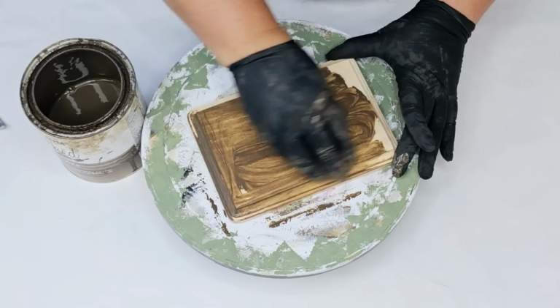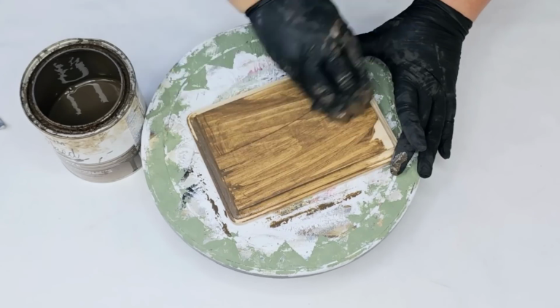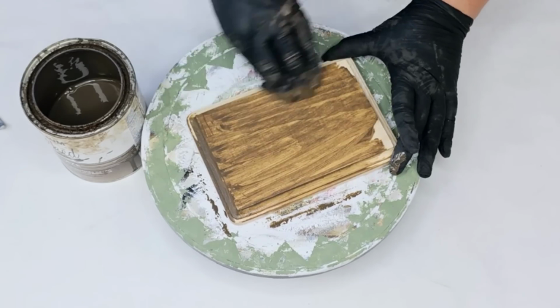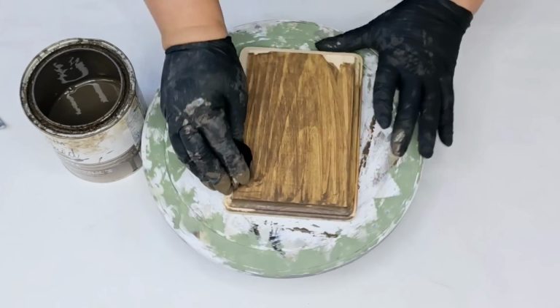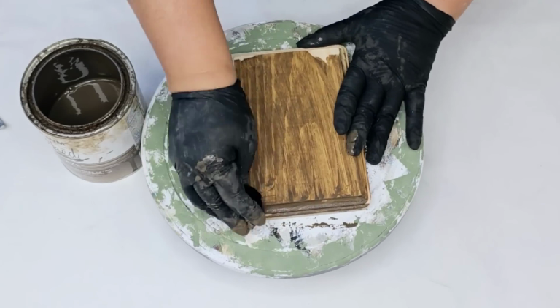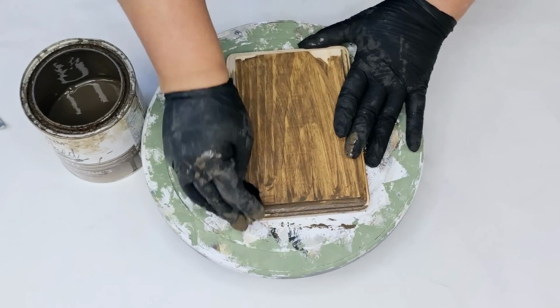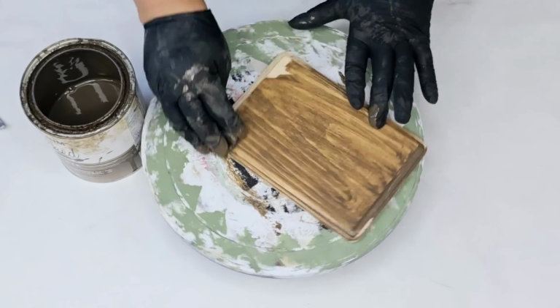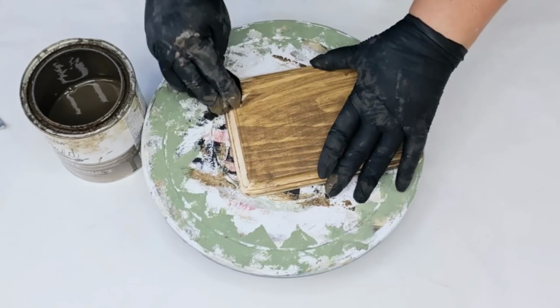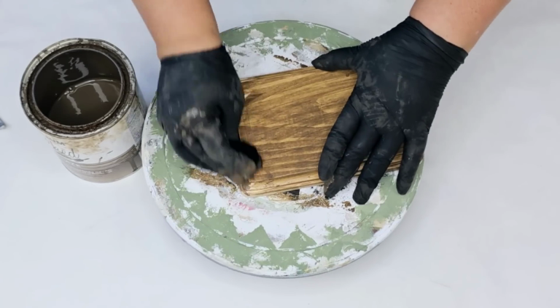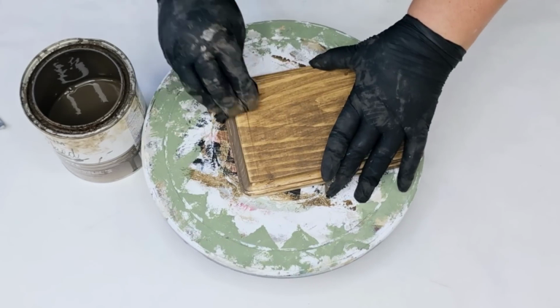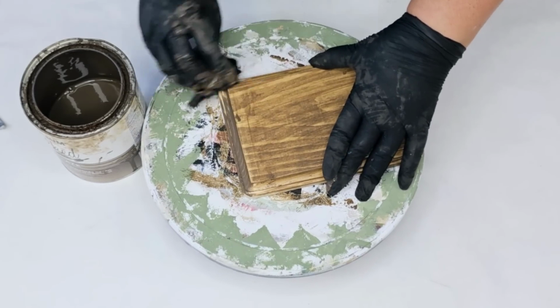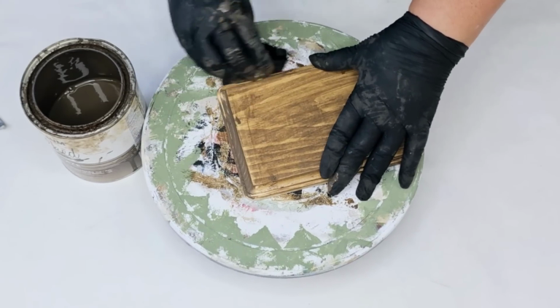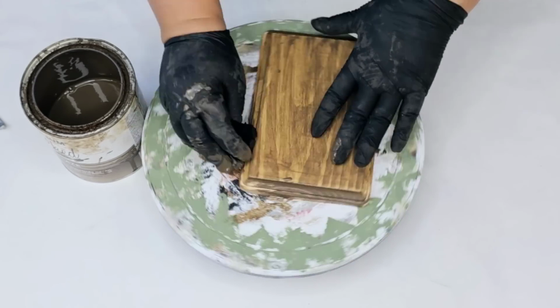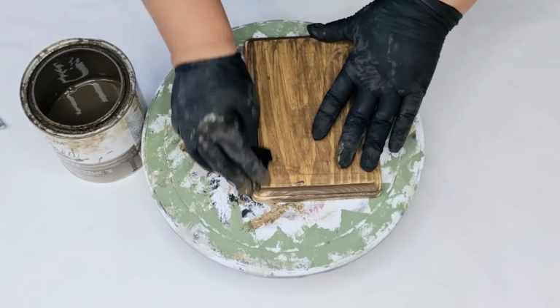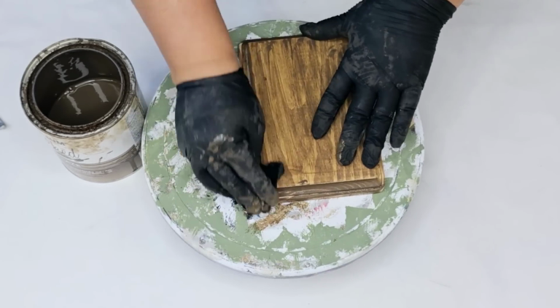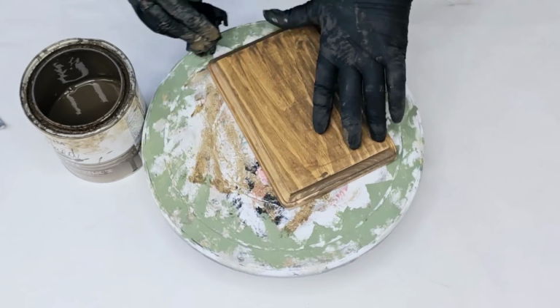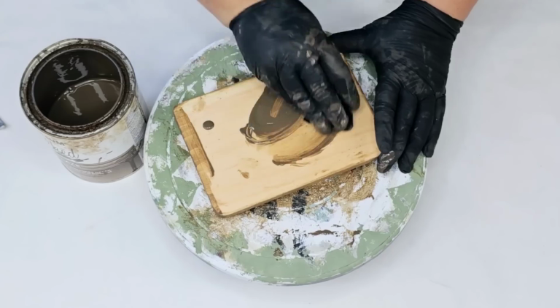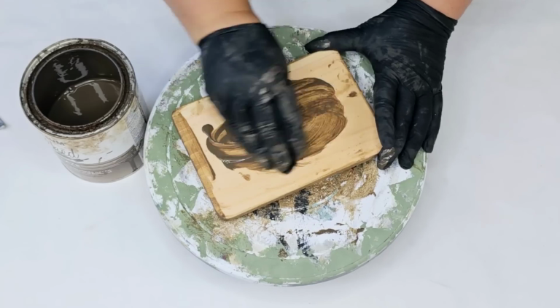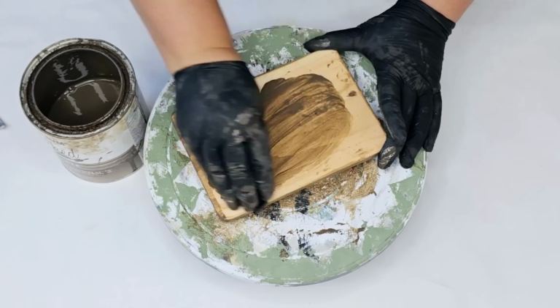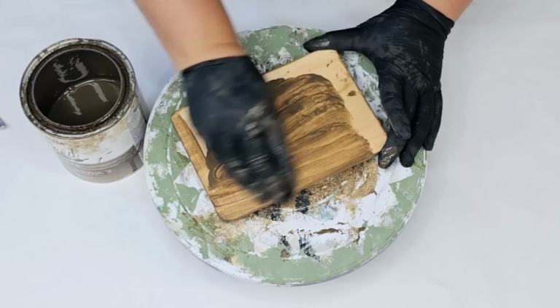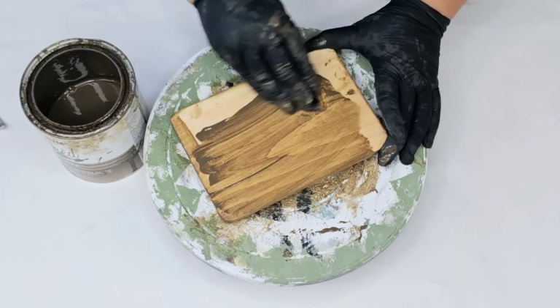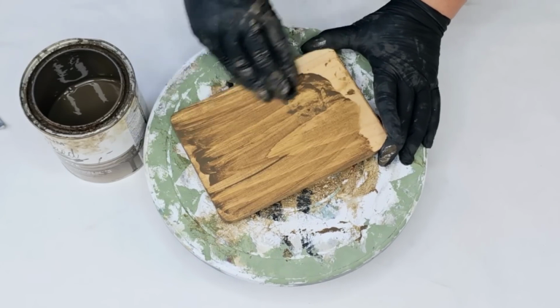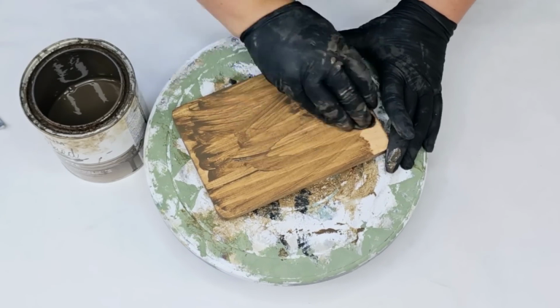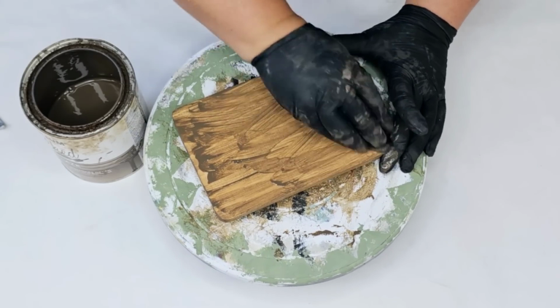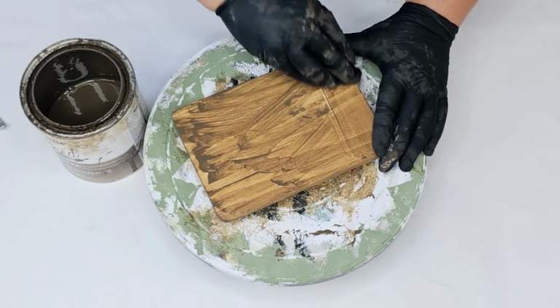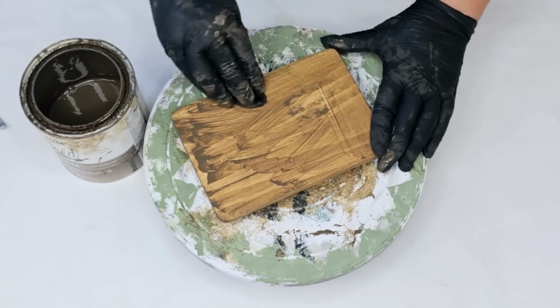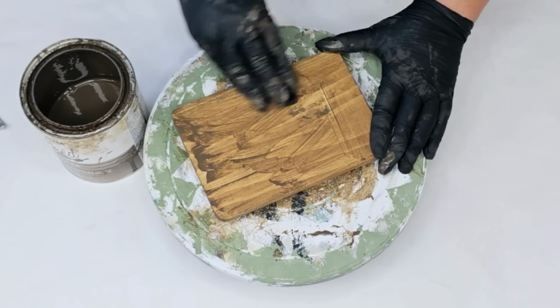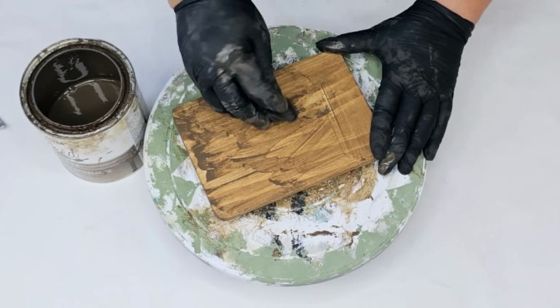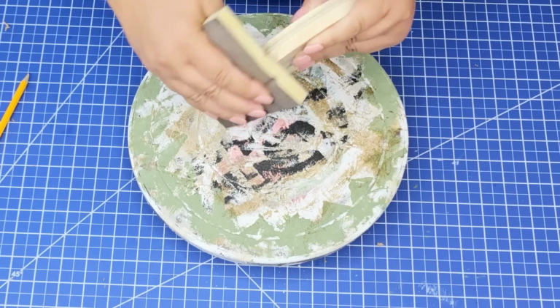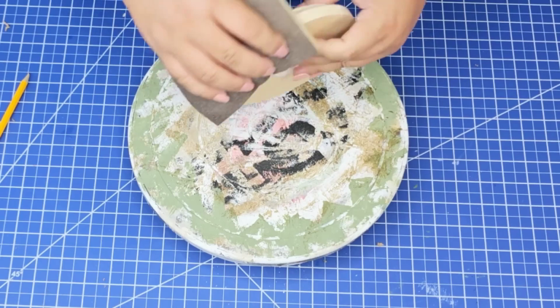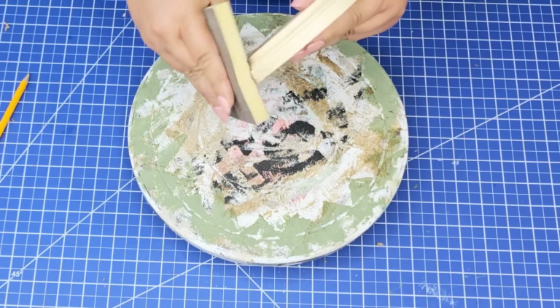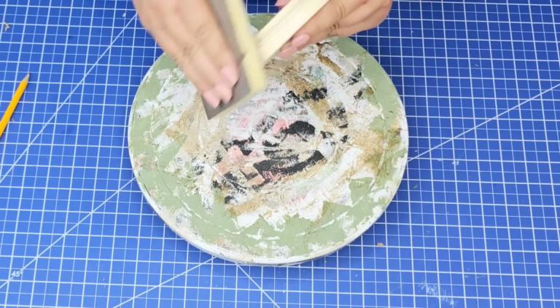This one we're going to stain with Rust-Oleum Chalked Glaze in their brown tone. It works just like a stain, however it is water-based so it's so much easier and it dries so quickly. I use gloves to protect my manicure, but really it comes off pretty easily.